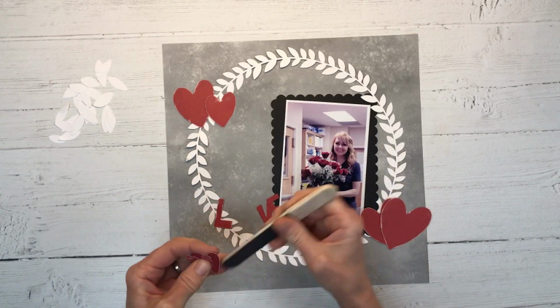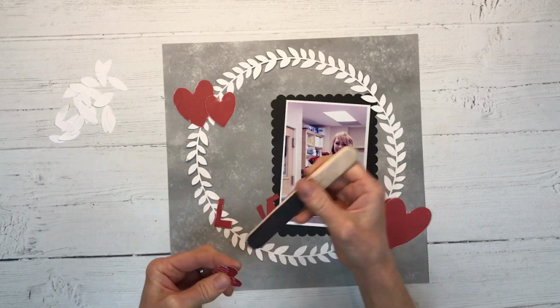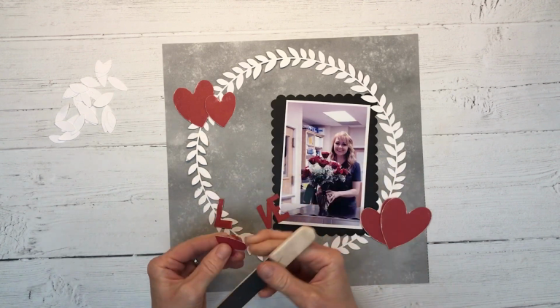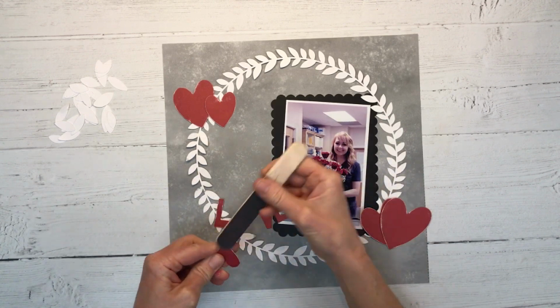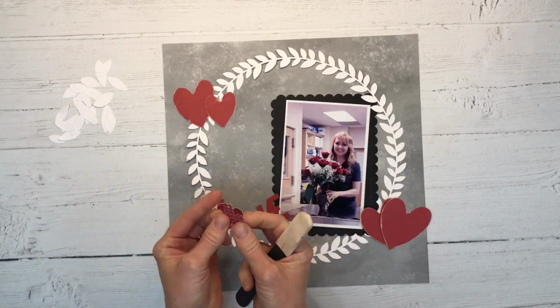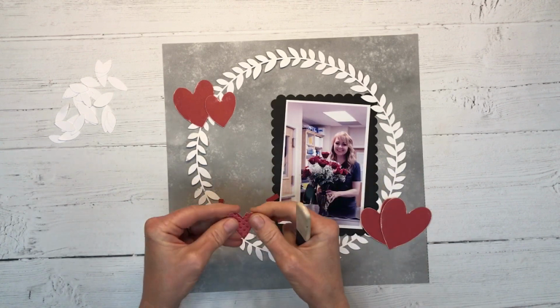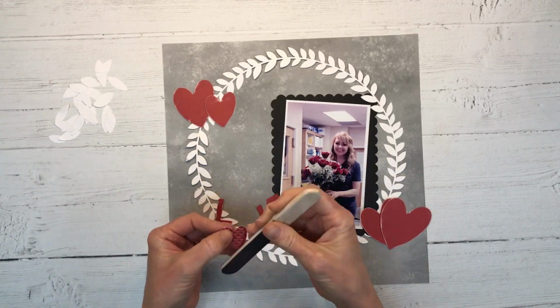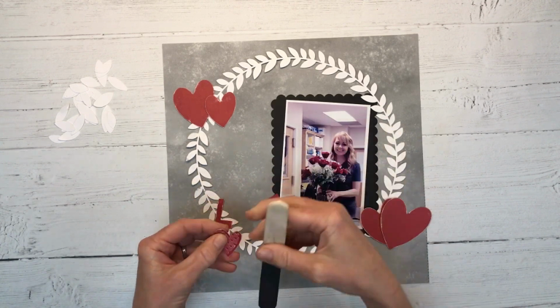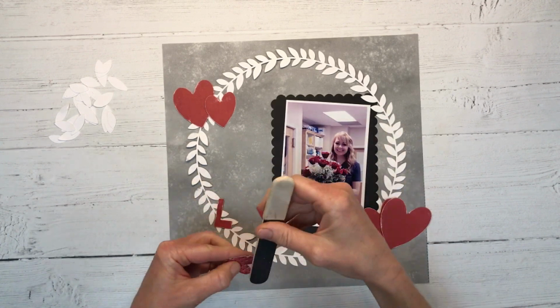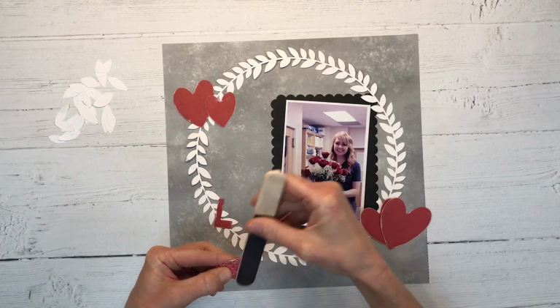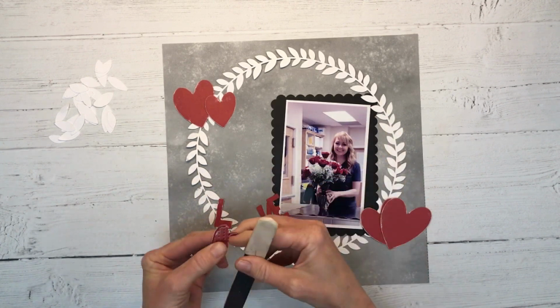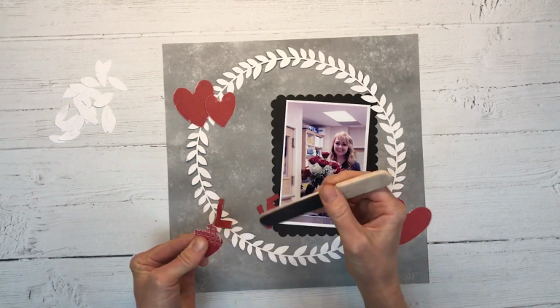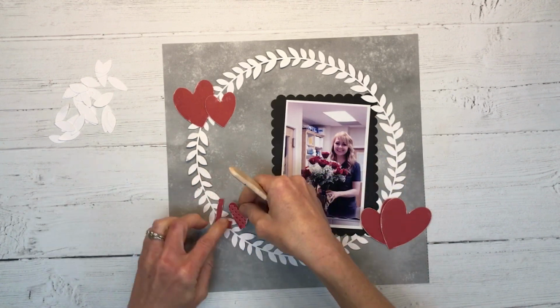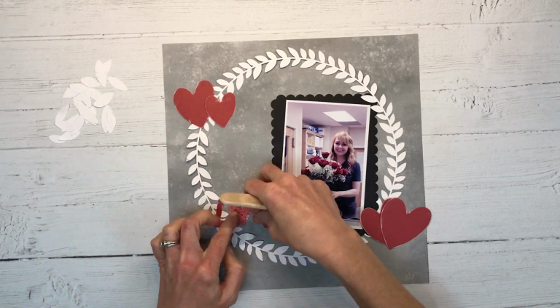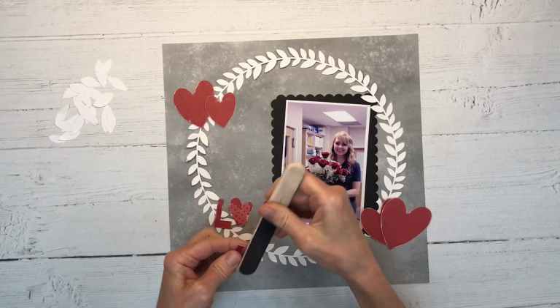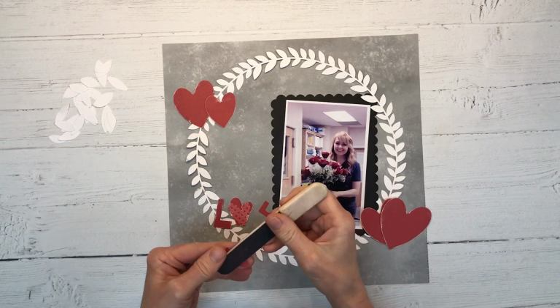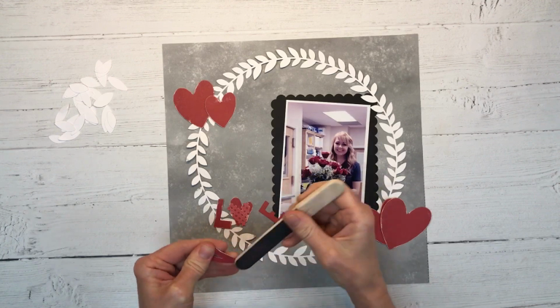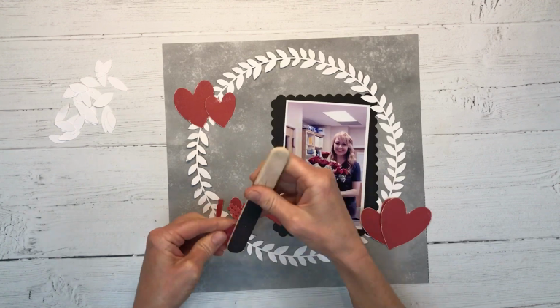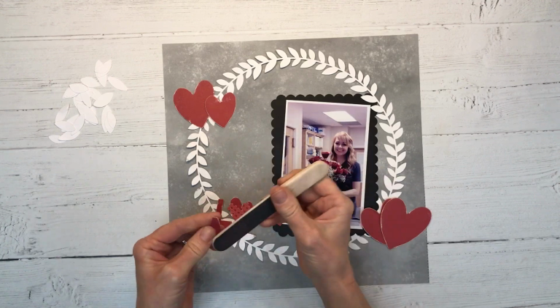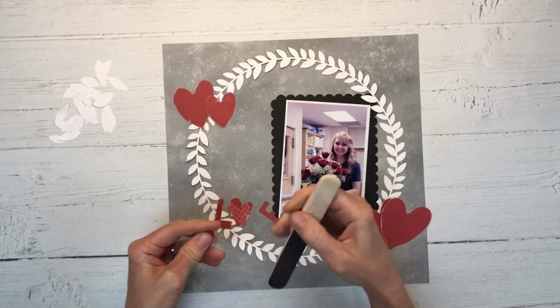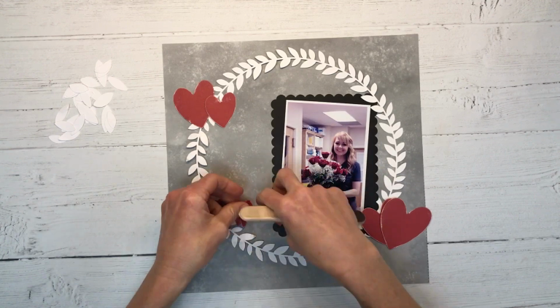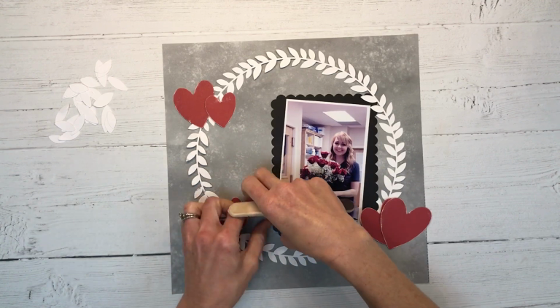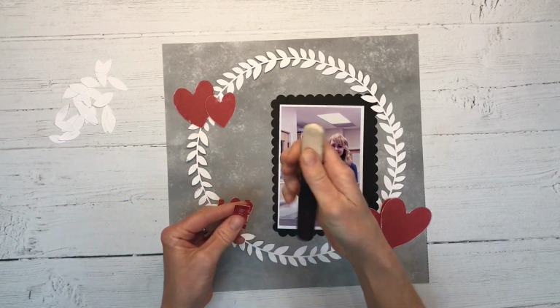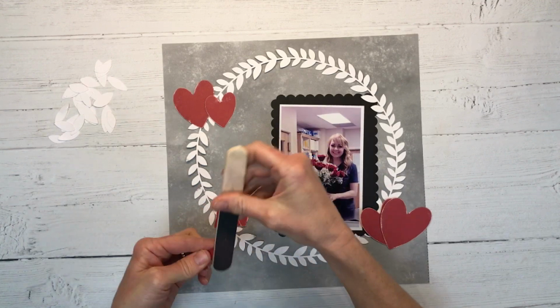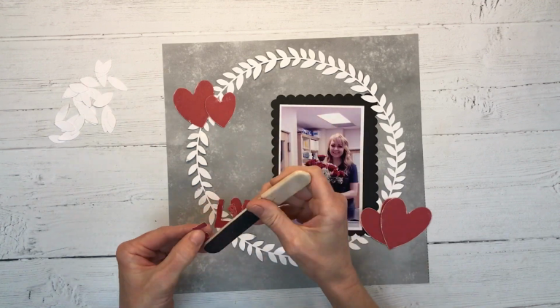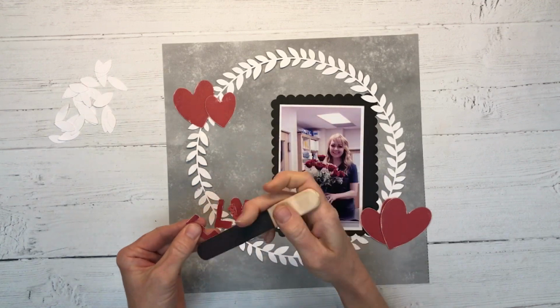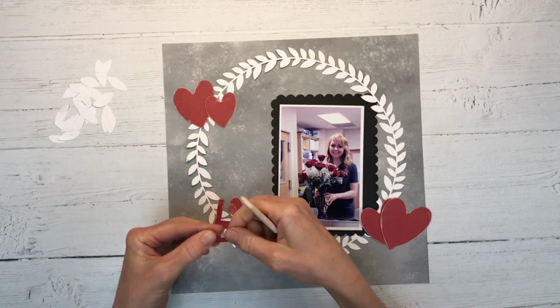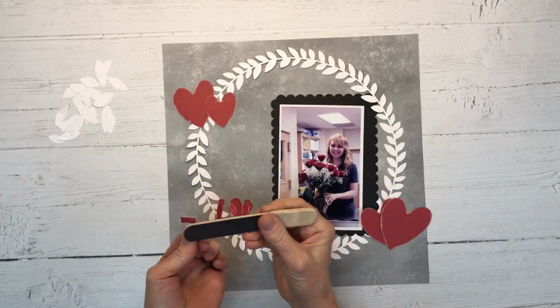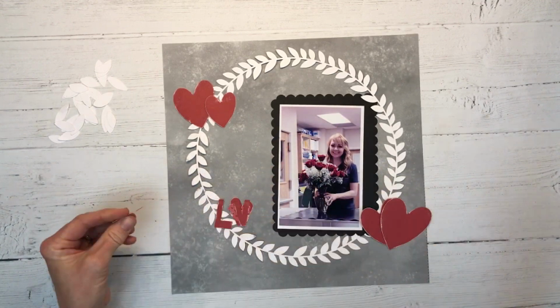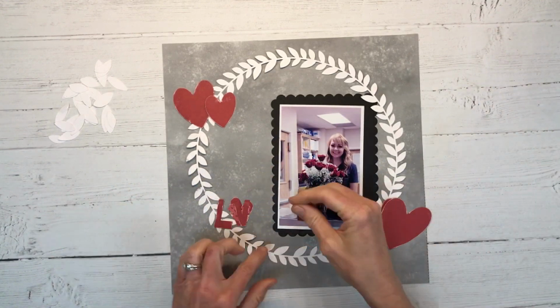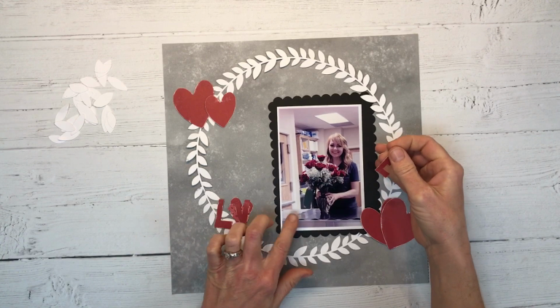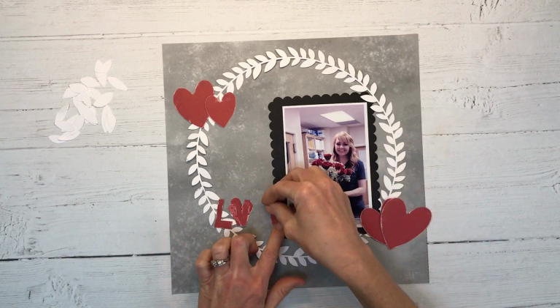I like that our cardstock has two tones and the white core so you really get a lot of different looks out of one sheet of cardstock. I'm going to sand the letters as well and just give those a little bit of distressing. This is just a nail file that I'm using here — that works well for this.